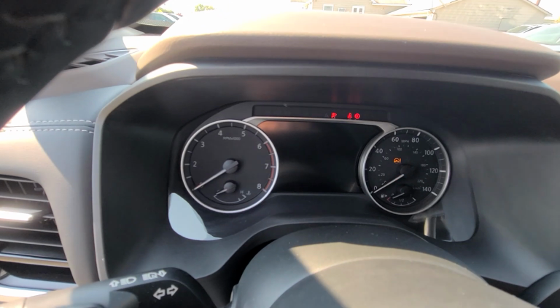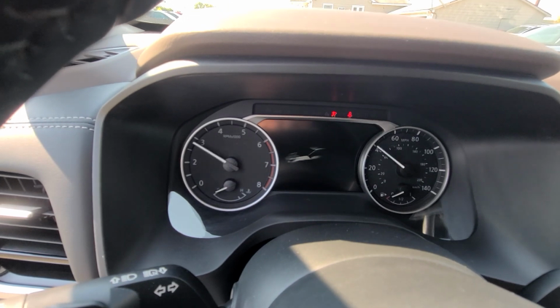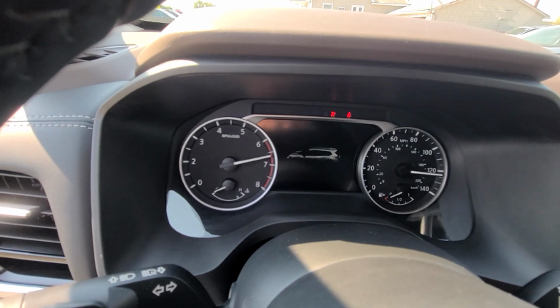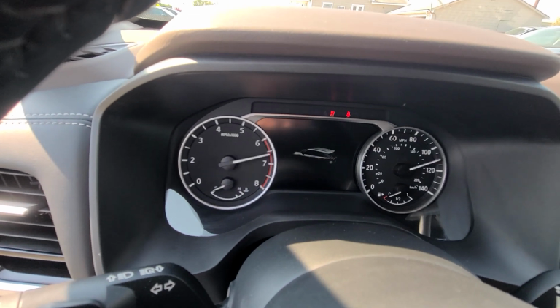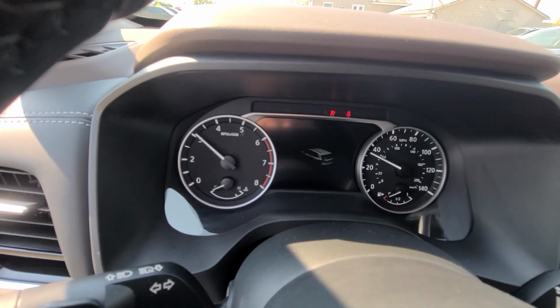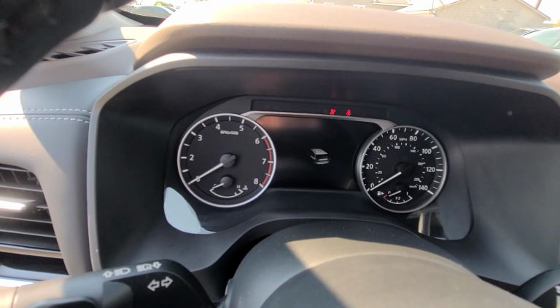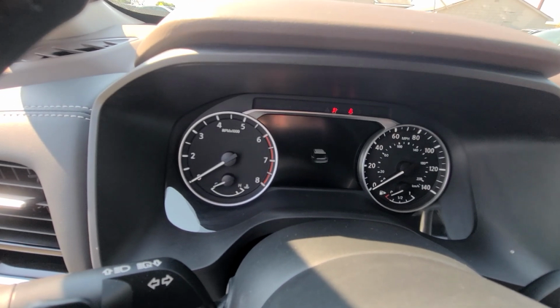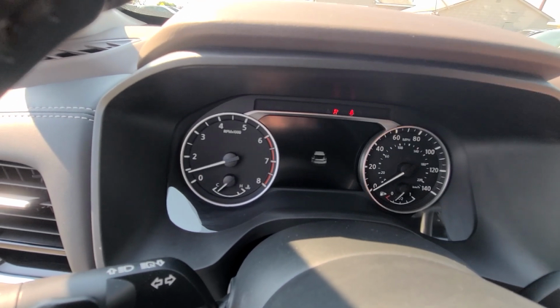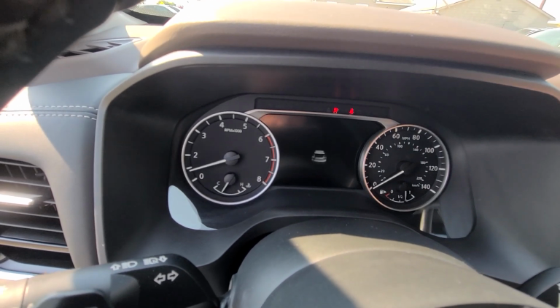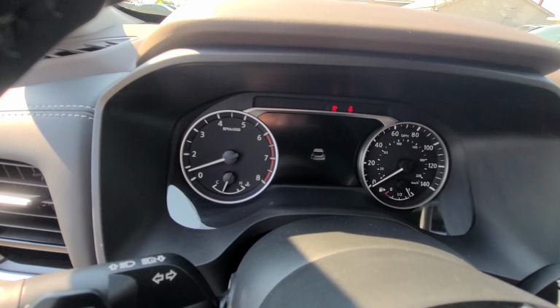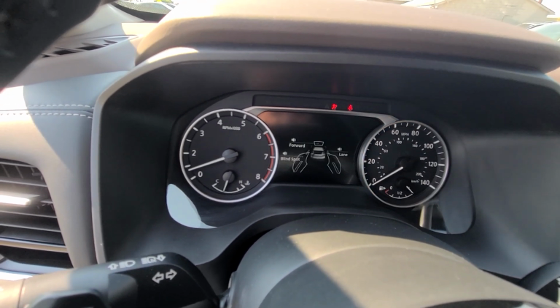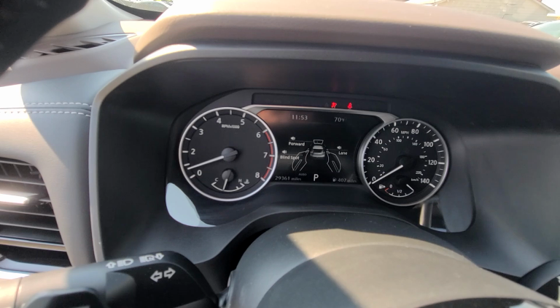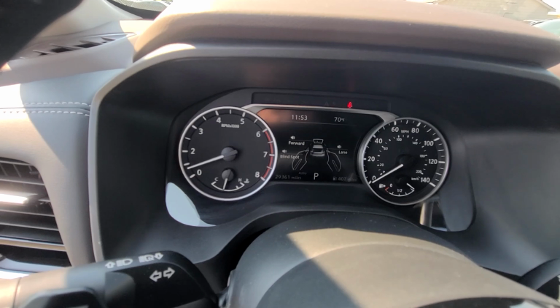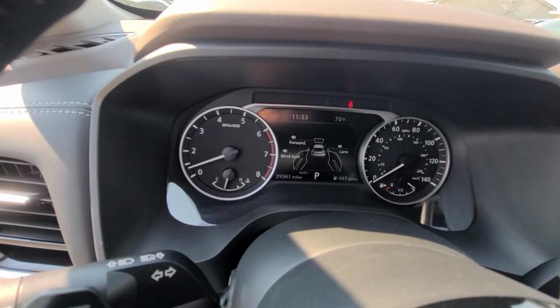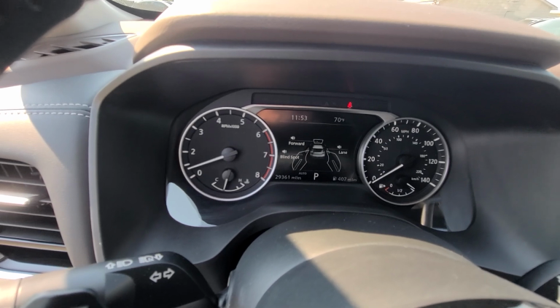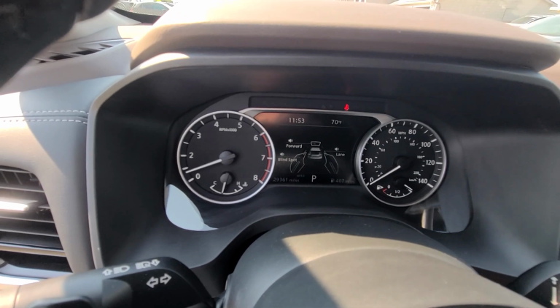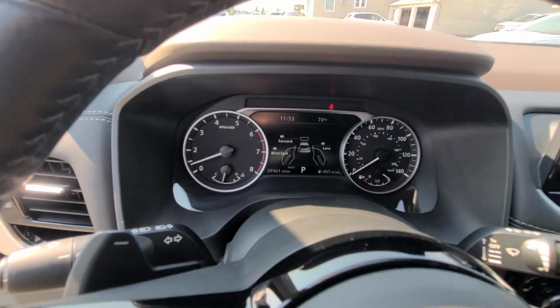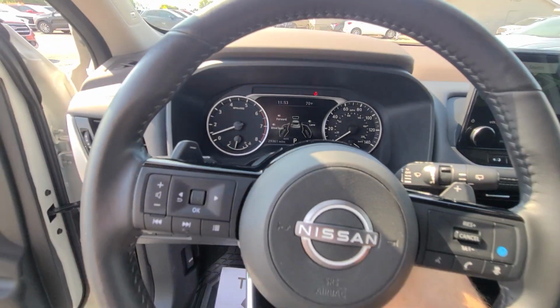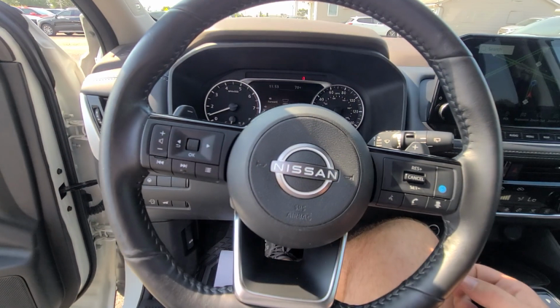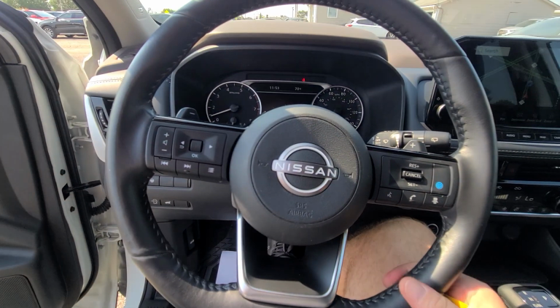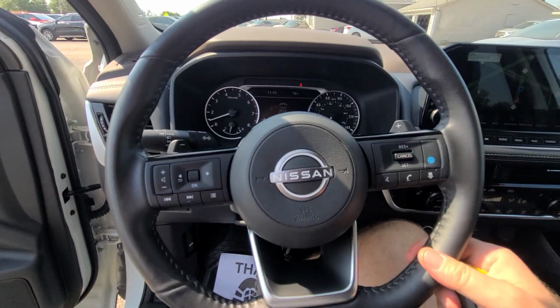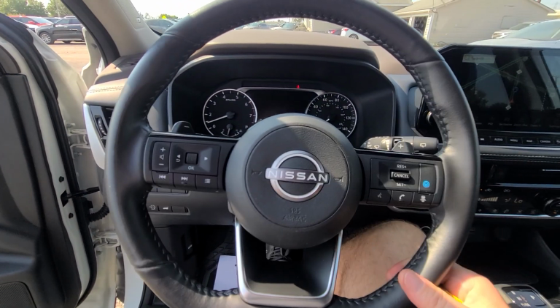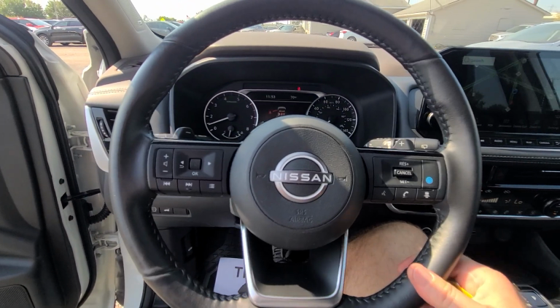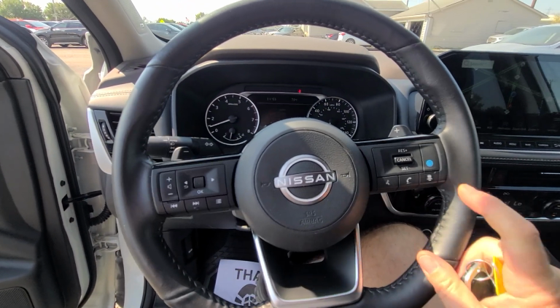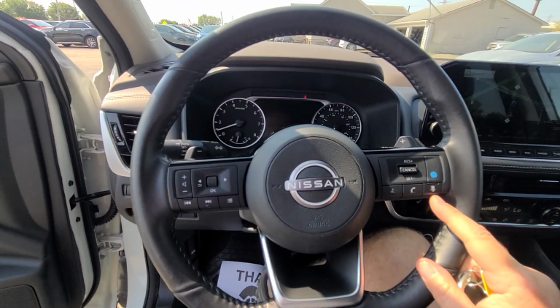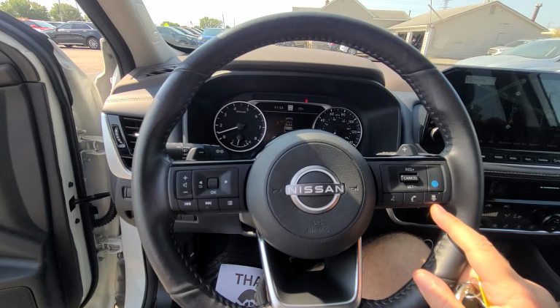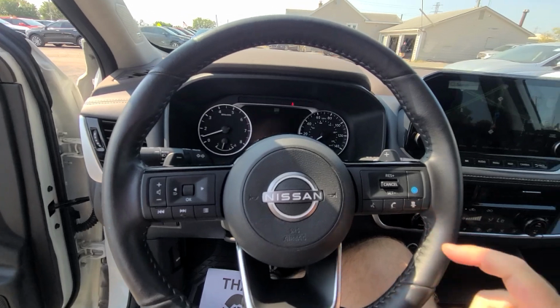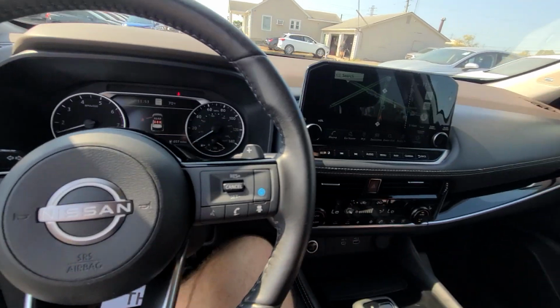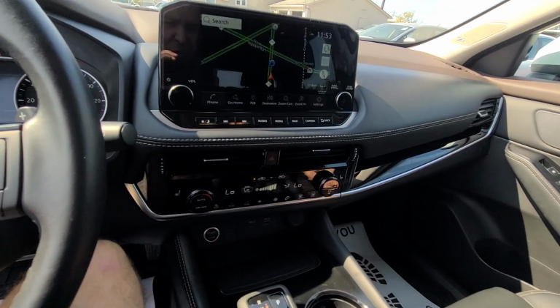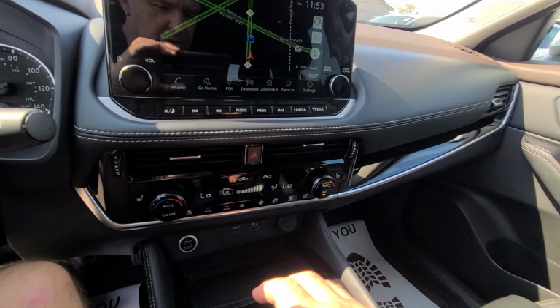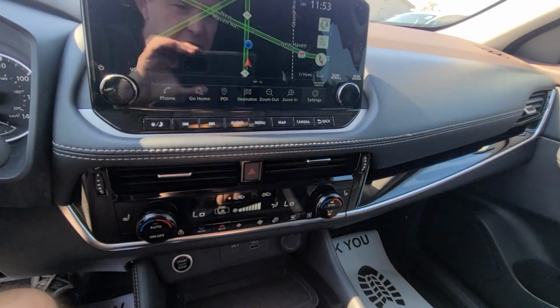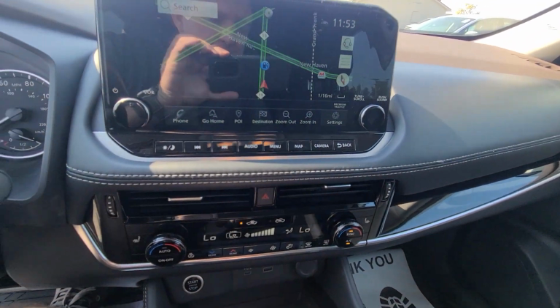Full tank of gas, fresh oil change. 29,361 miles on the clock. Smart cruise control, Bluetooth, heated seats.